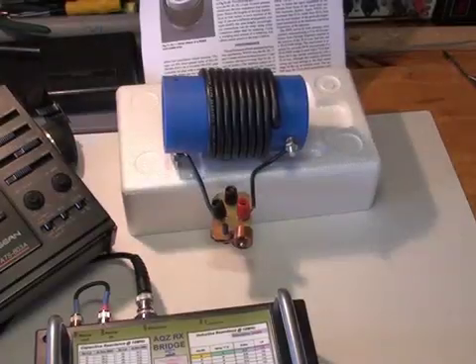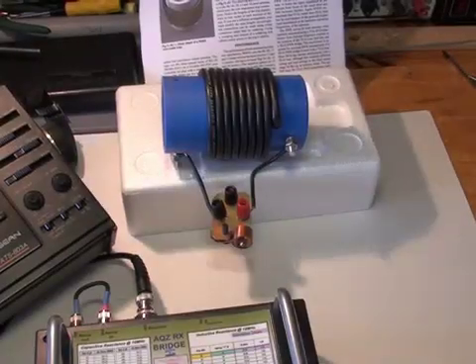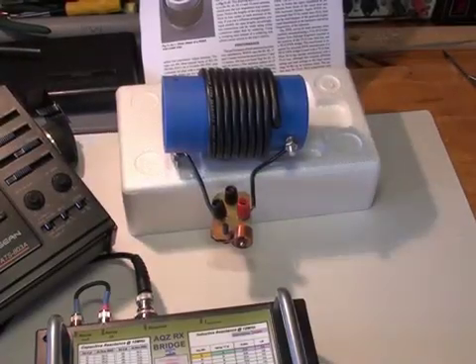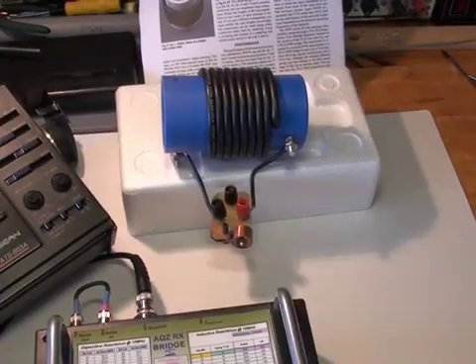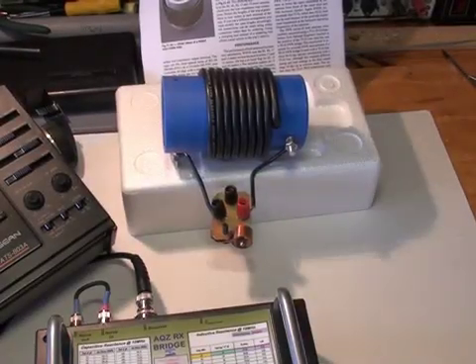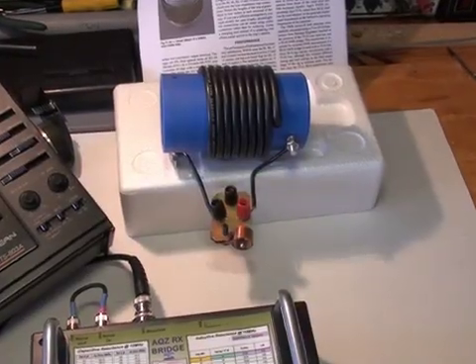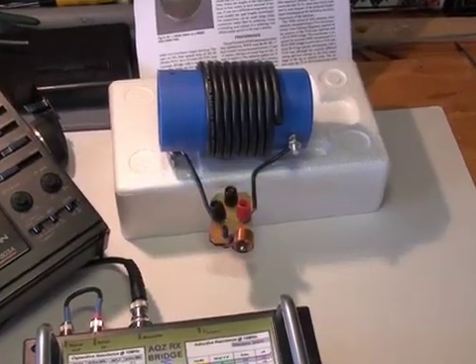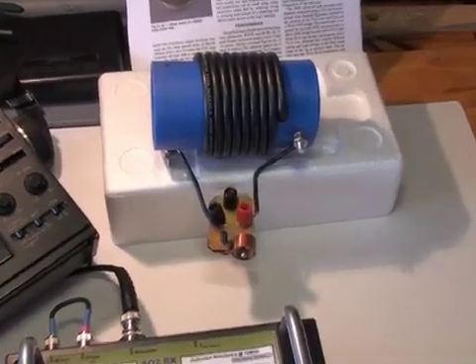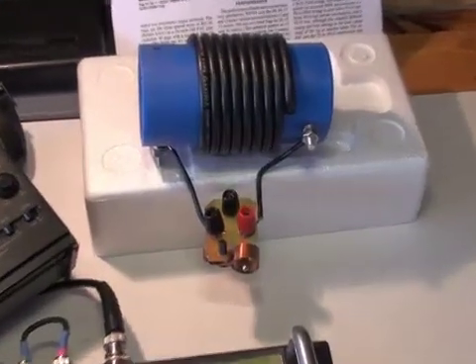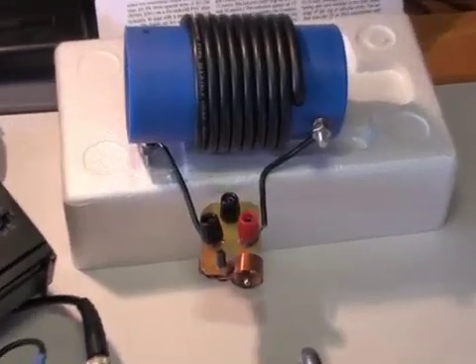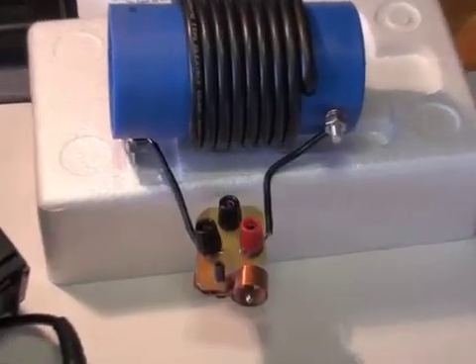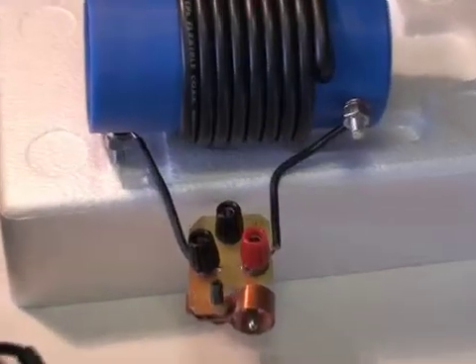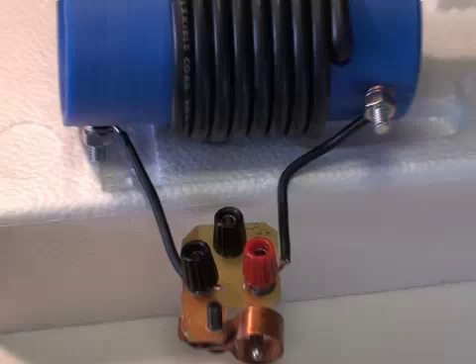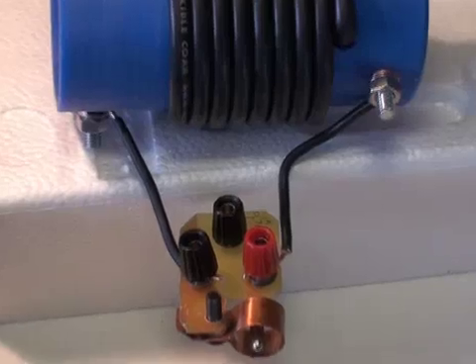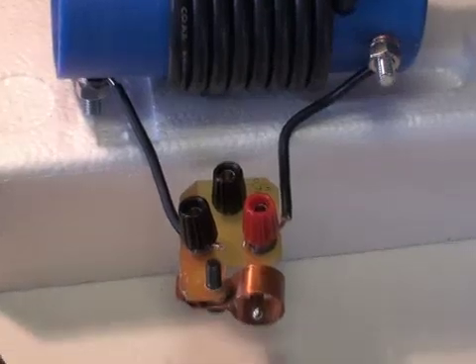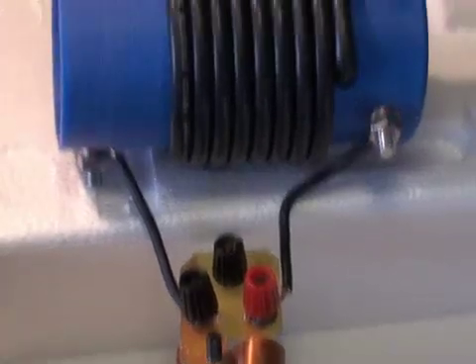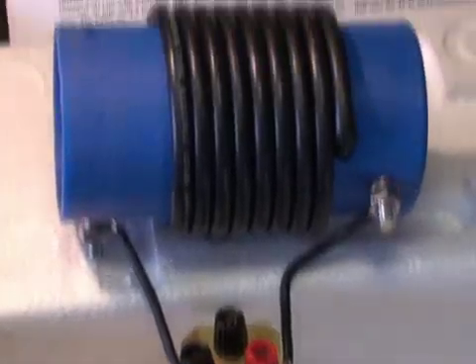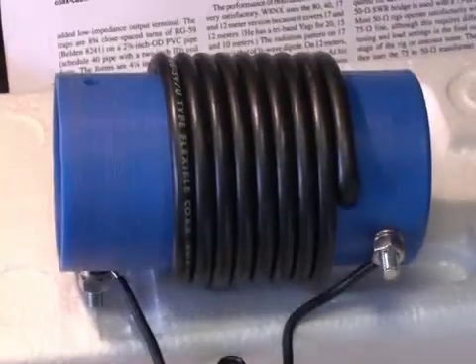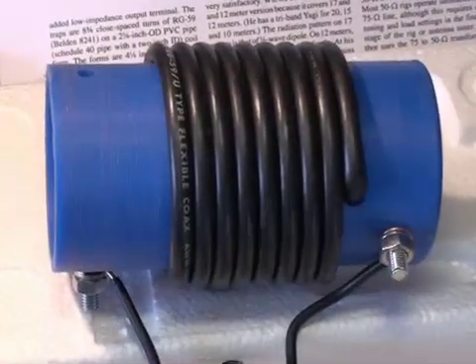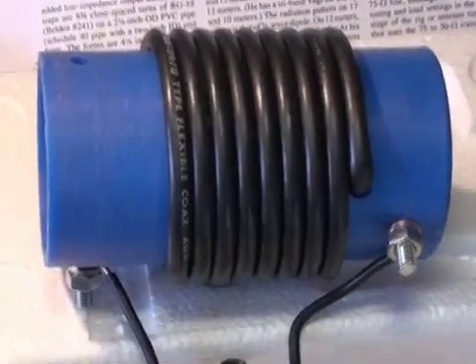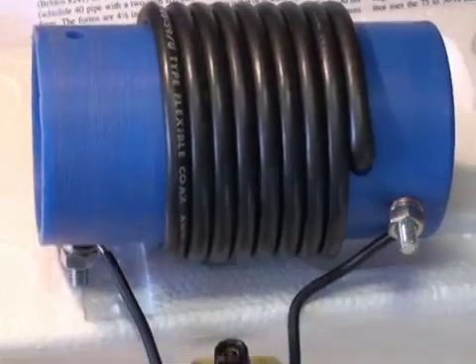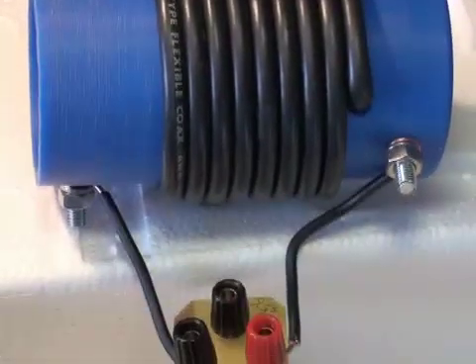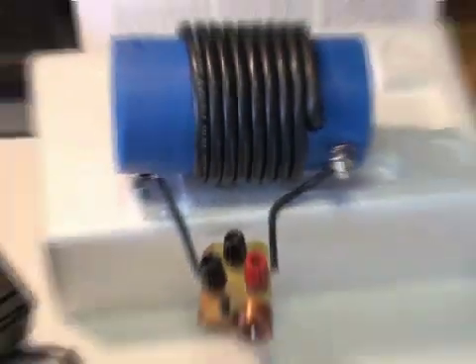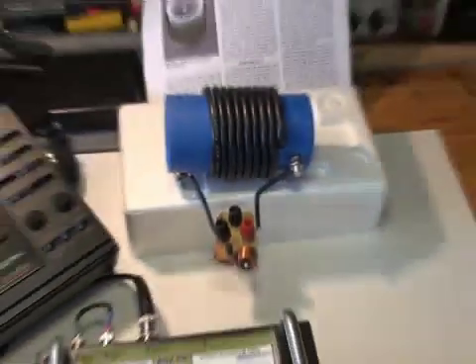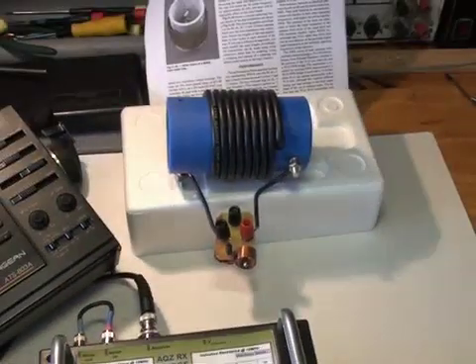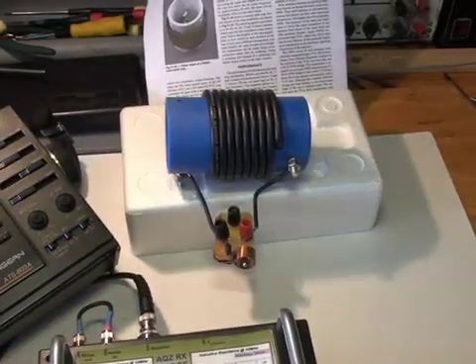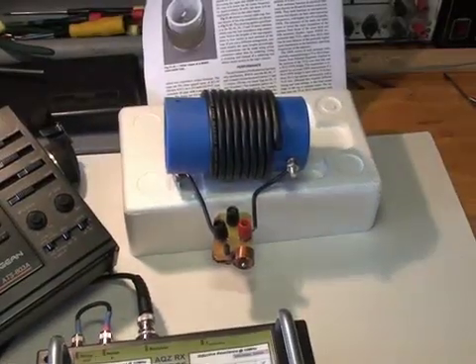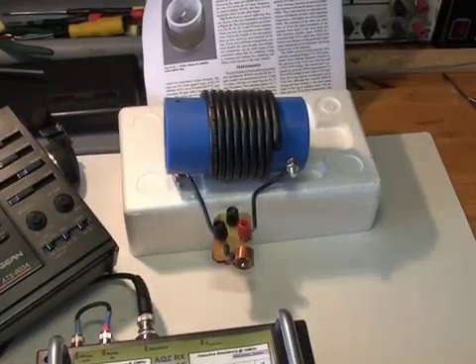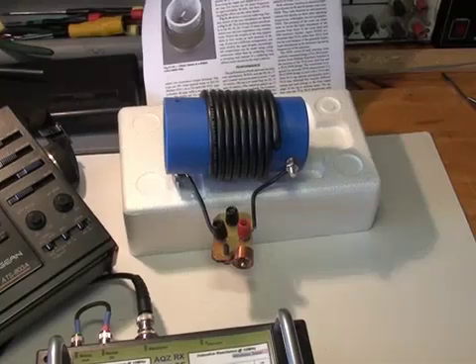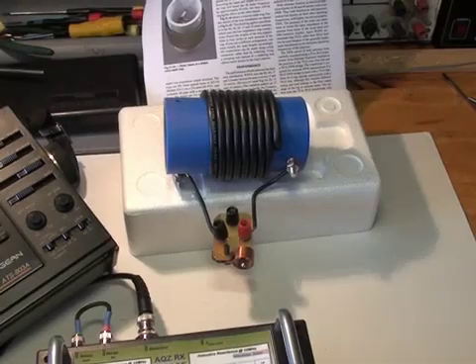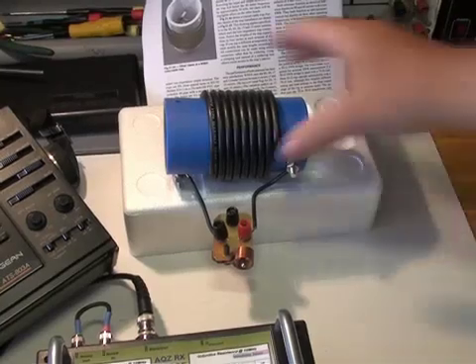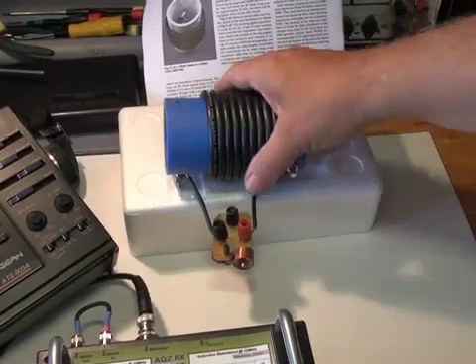I've now connected the trap across the small adapter I've made, and I will plug the trap into the Z-unknown connector of the bridge.